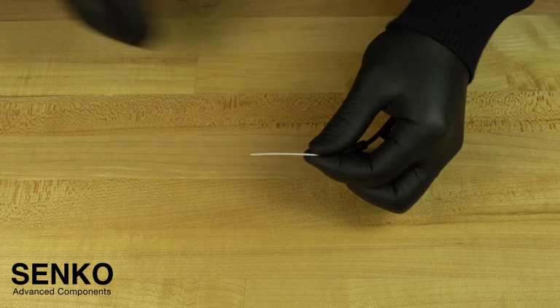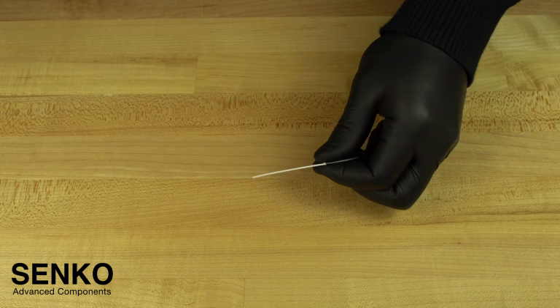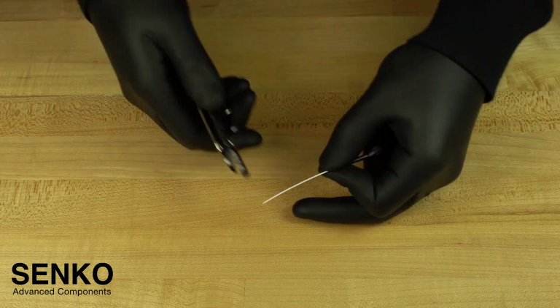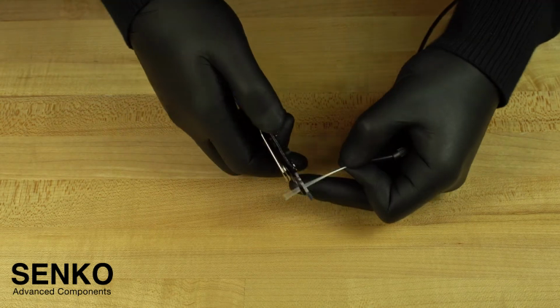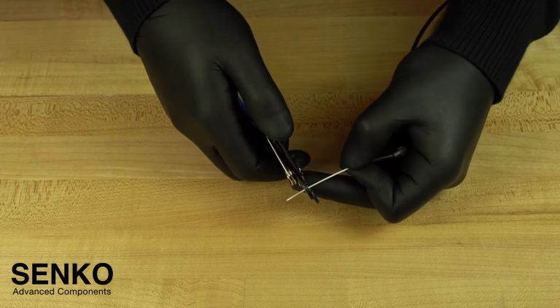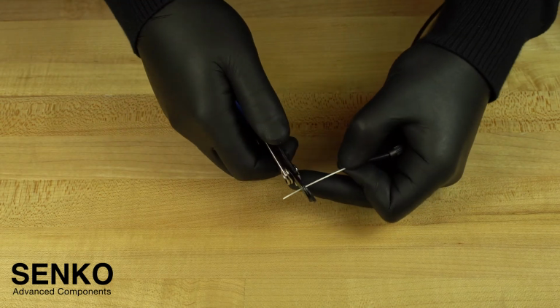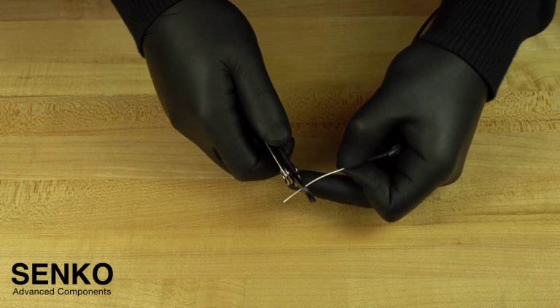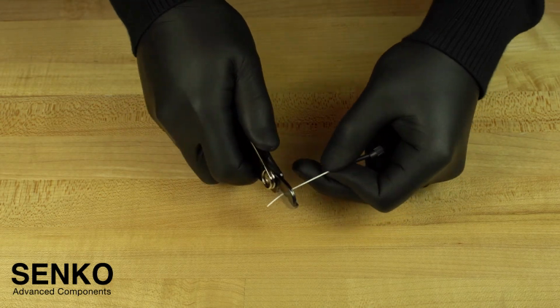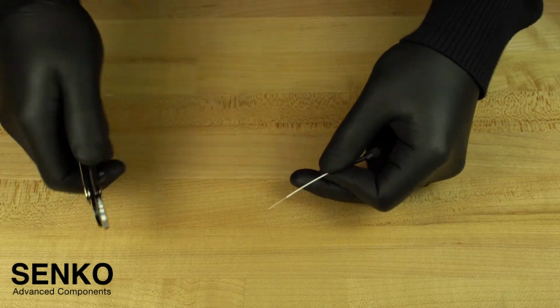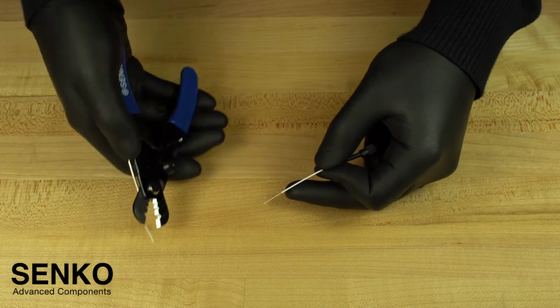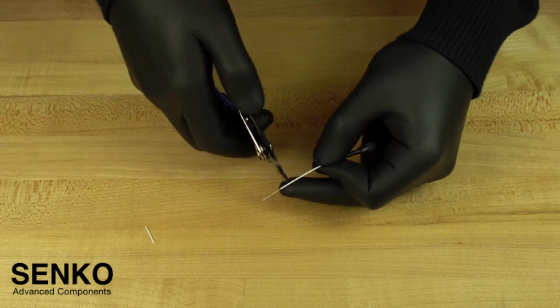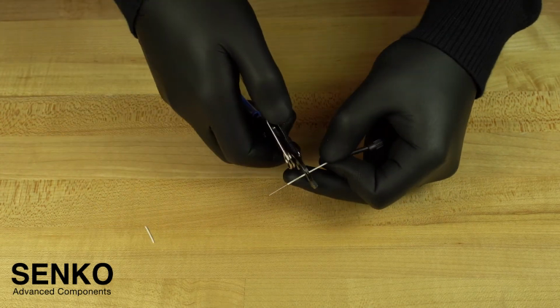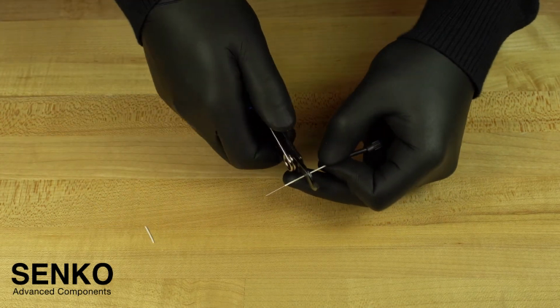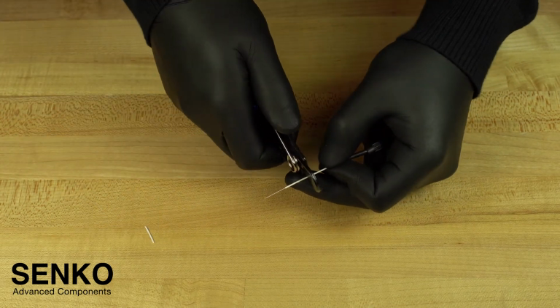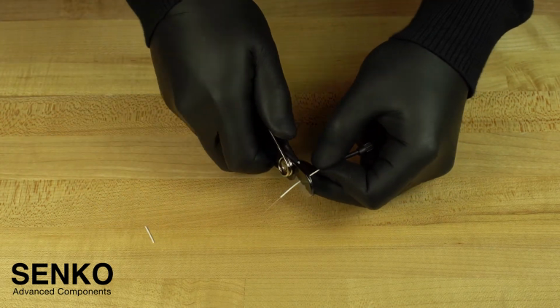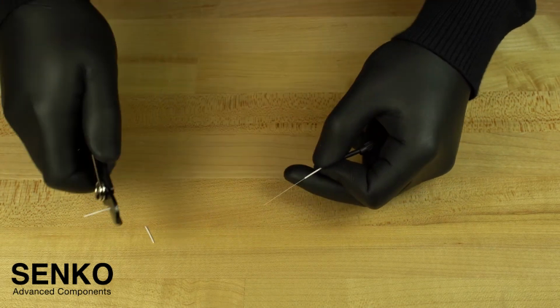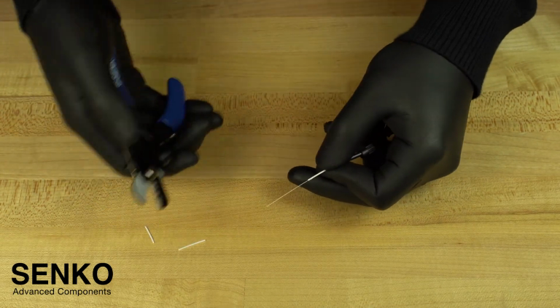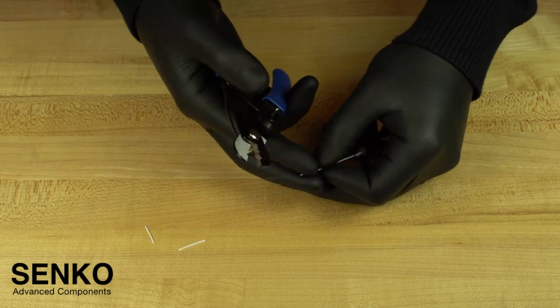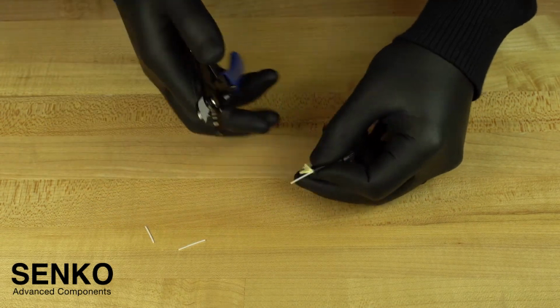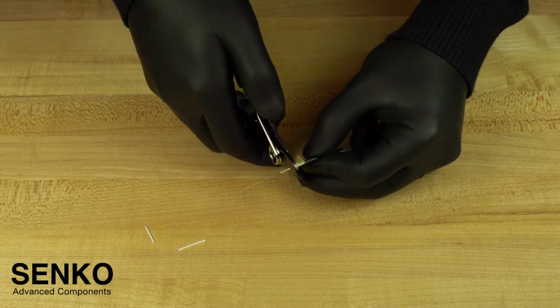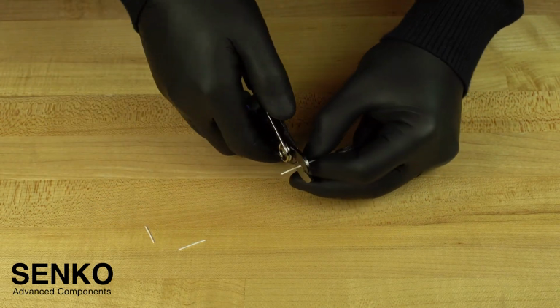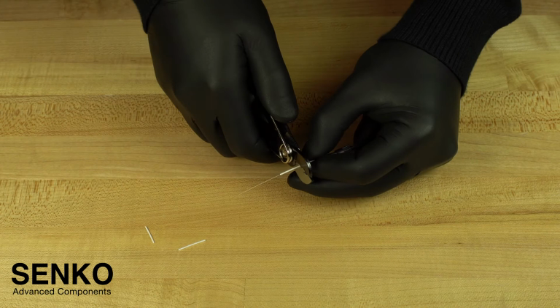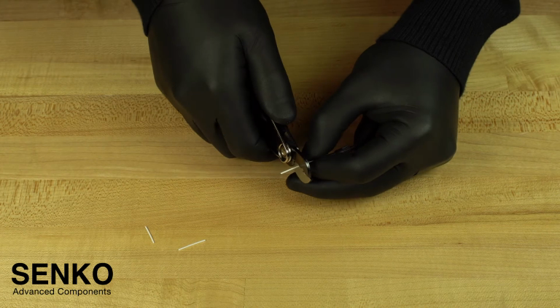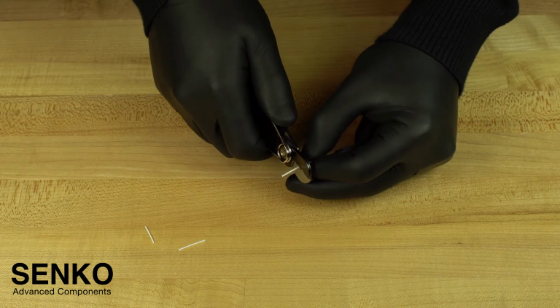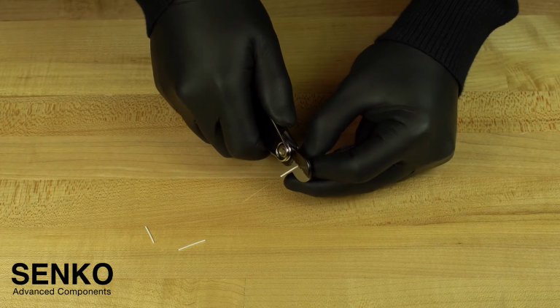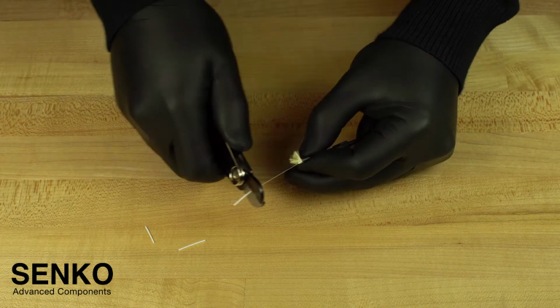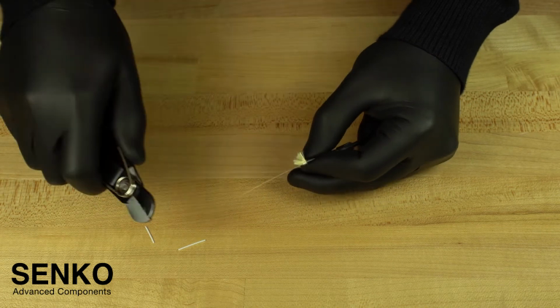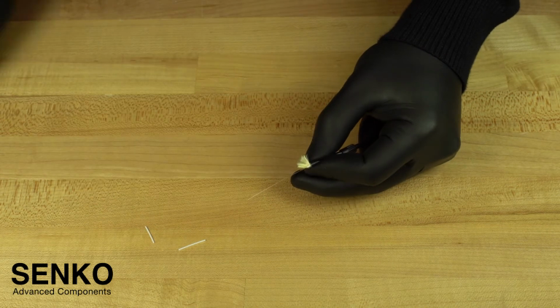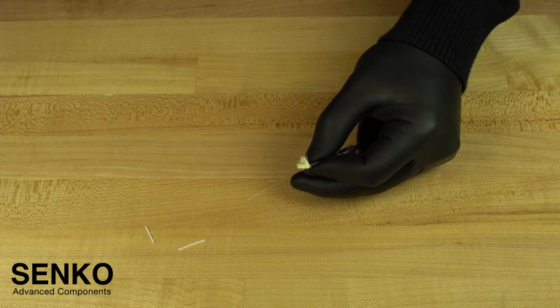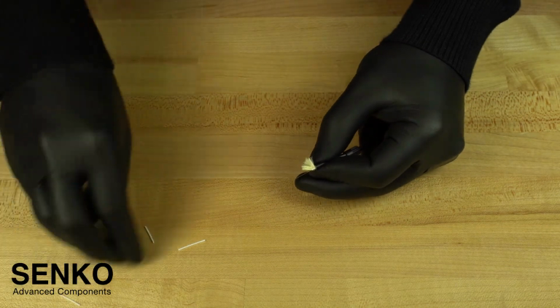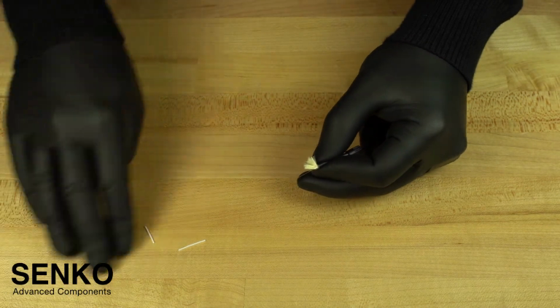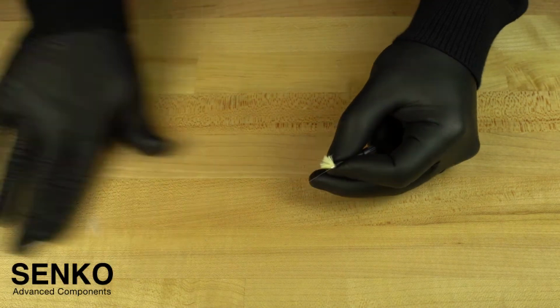Now, strip all of the 900 micron type buffer from the fiber in 15mm increments, leaving just 2mm coming out of the cable jacket.